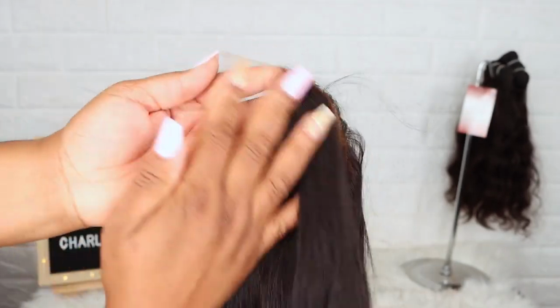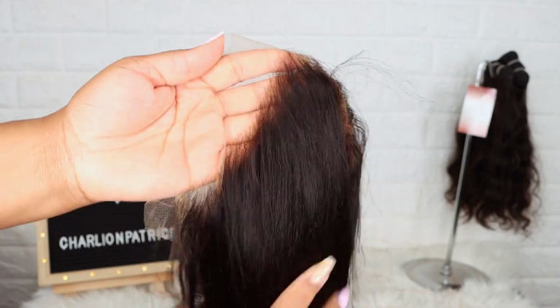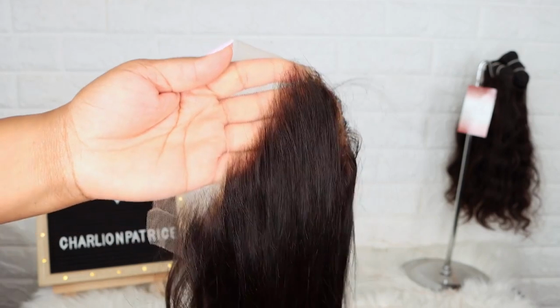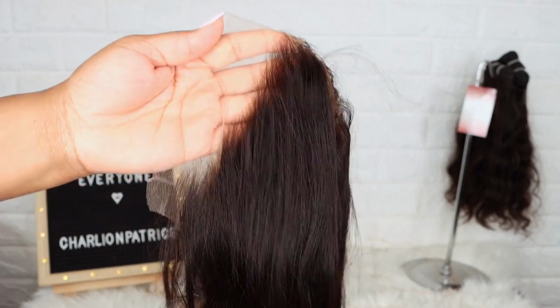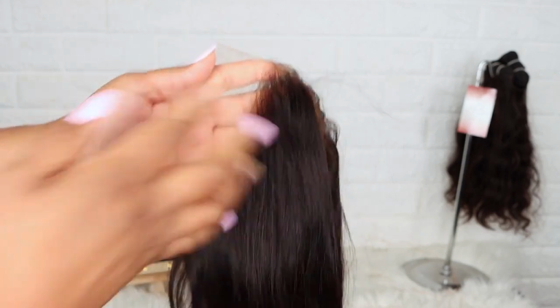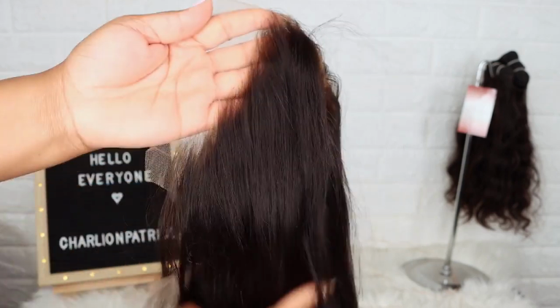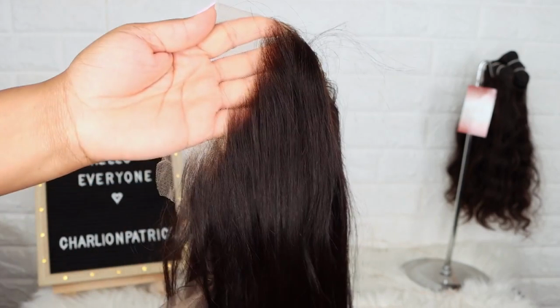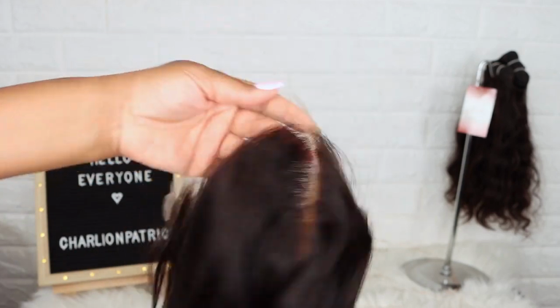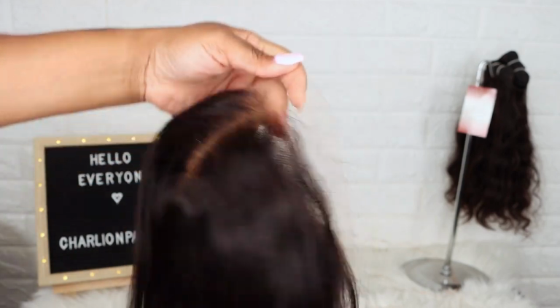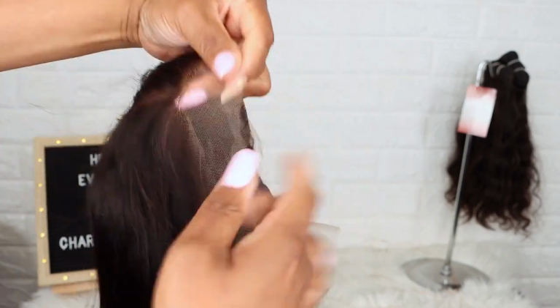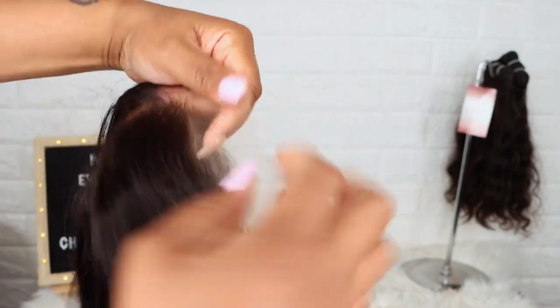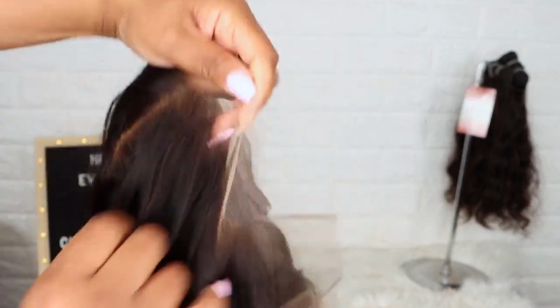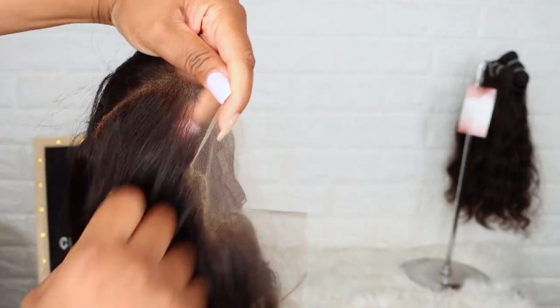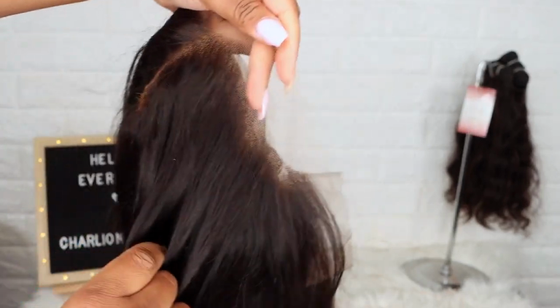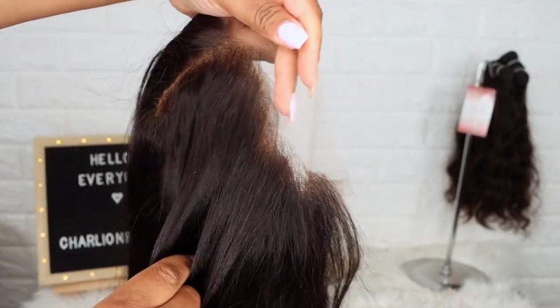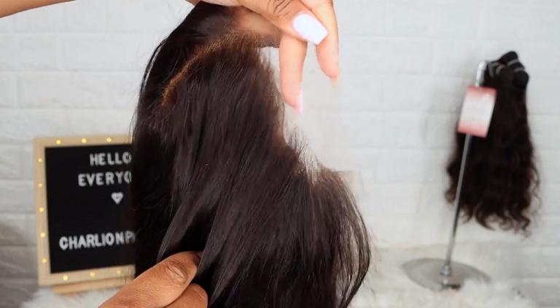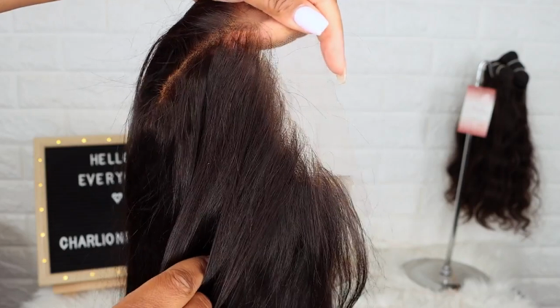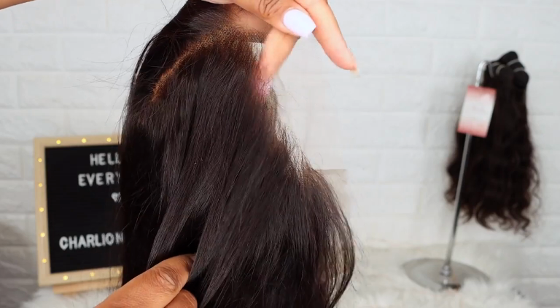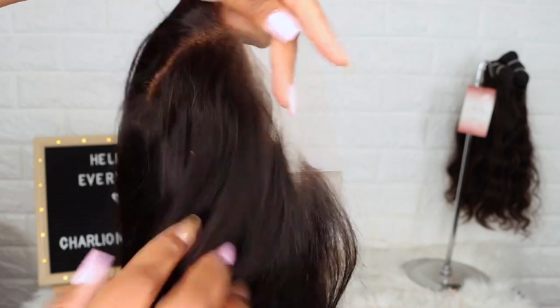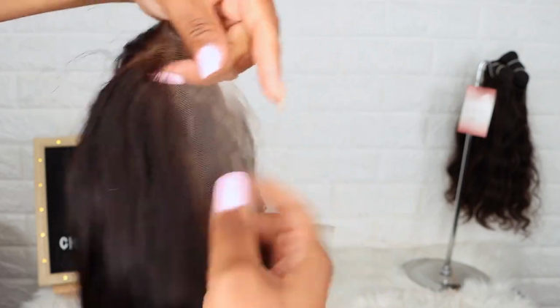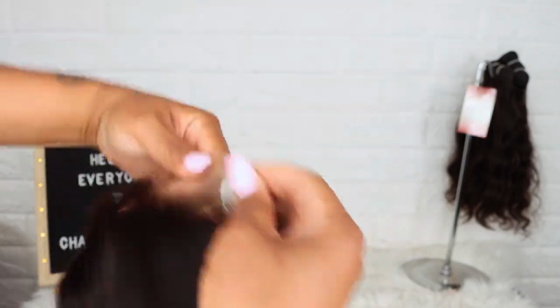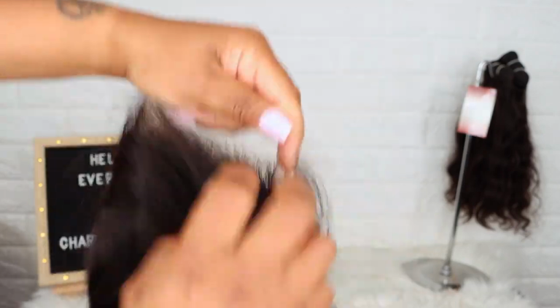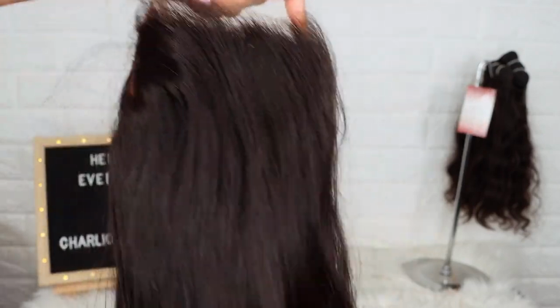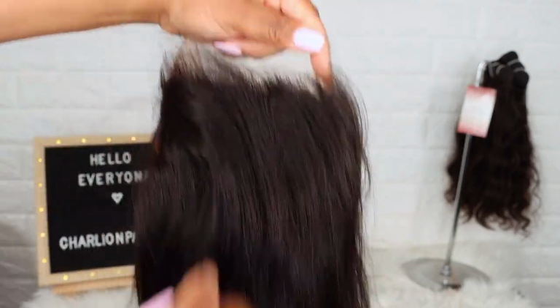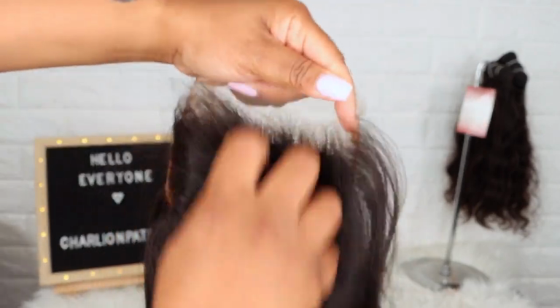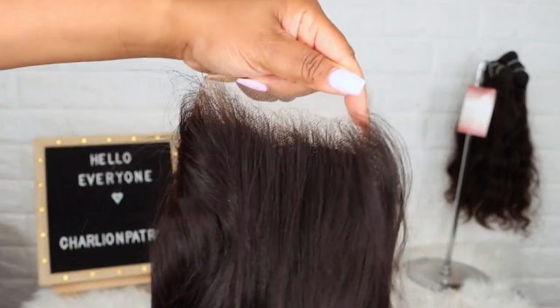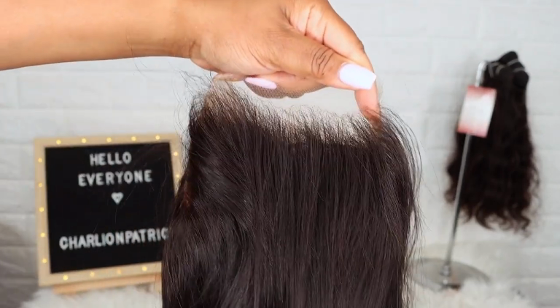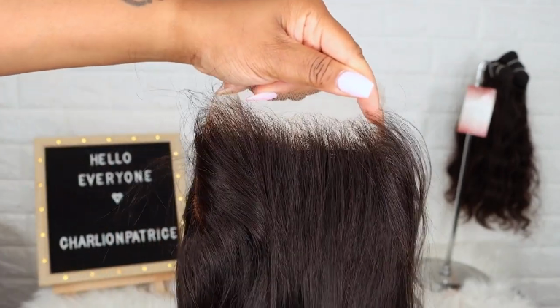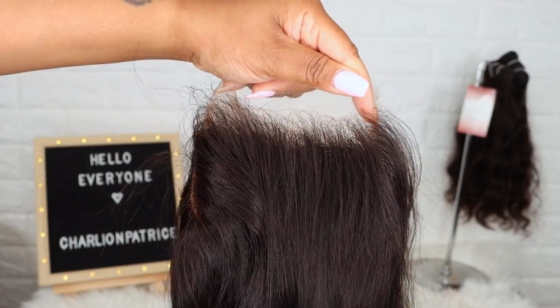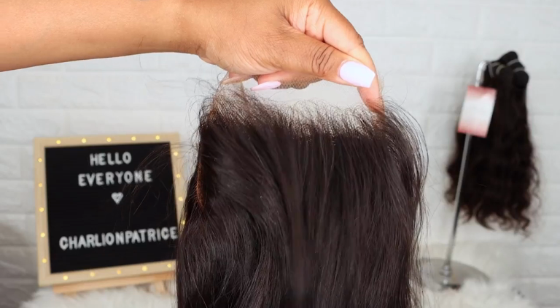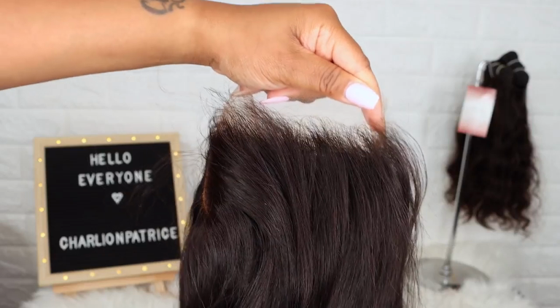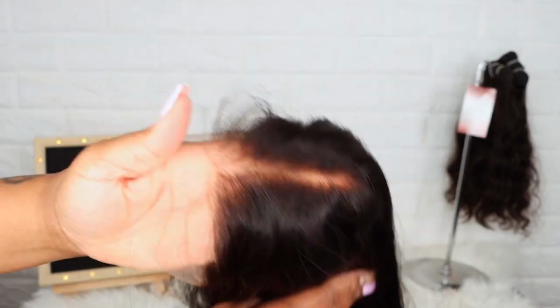Here I'm showing you the hairline — as you can see, it's pre-plucked and it's very natural looking. I'm also showing you how the invisible lace melts into my skin perfectly.